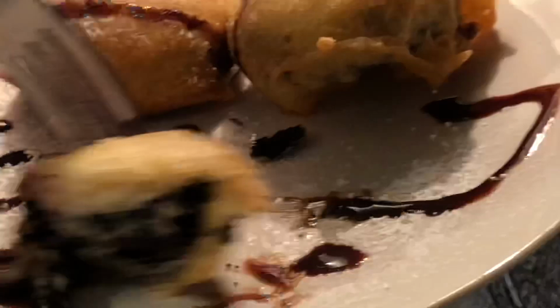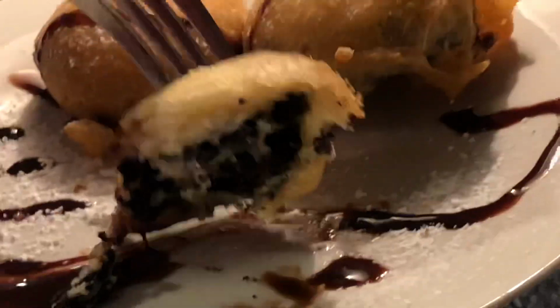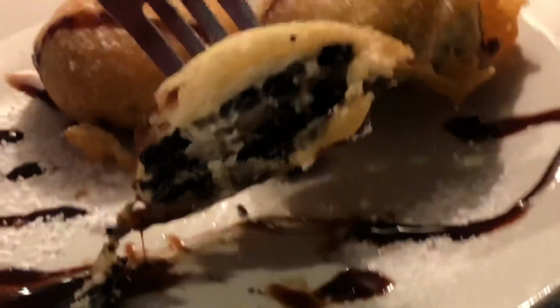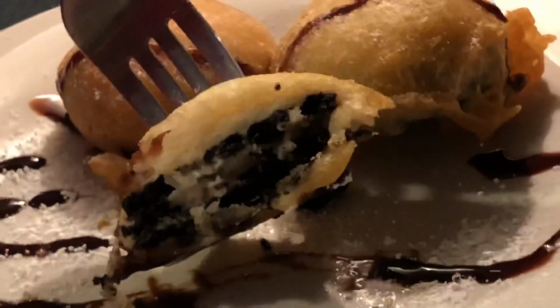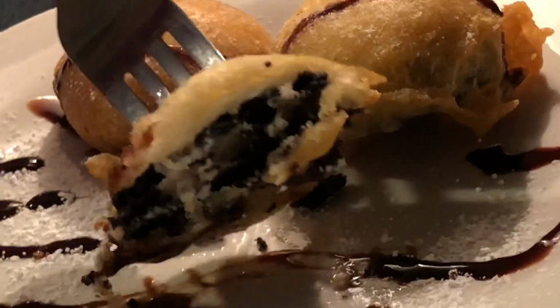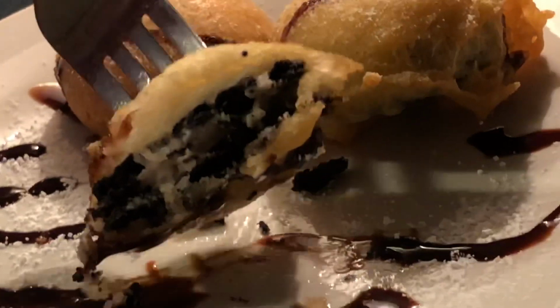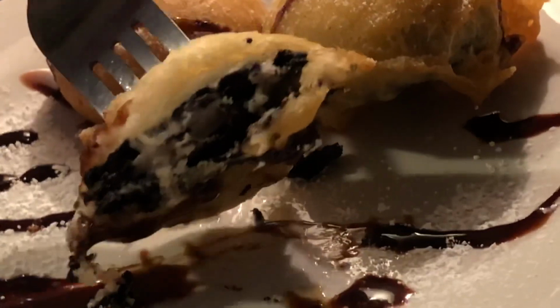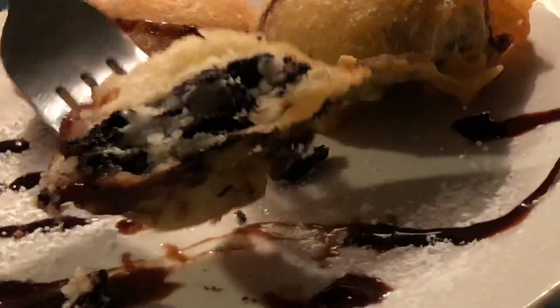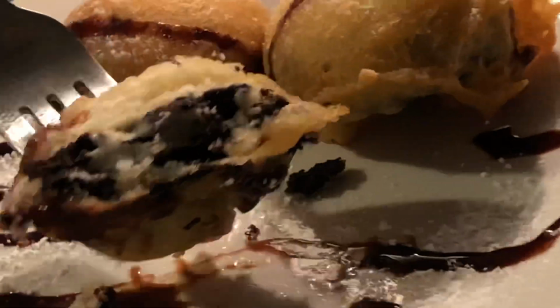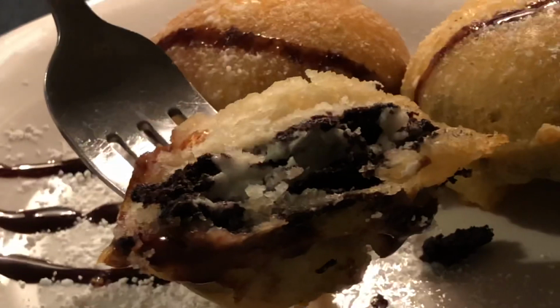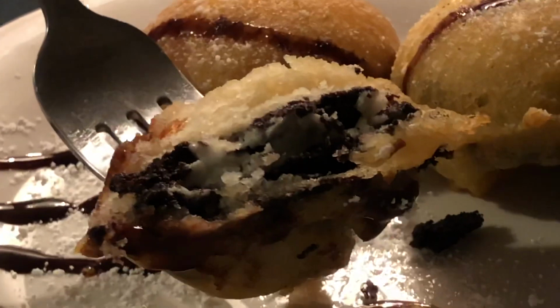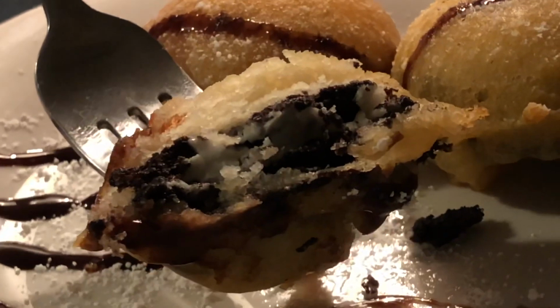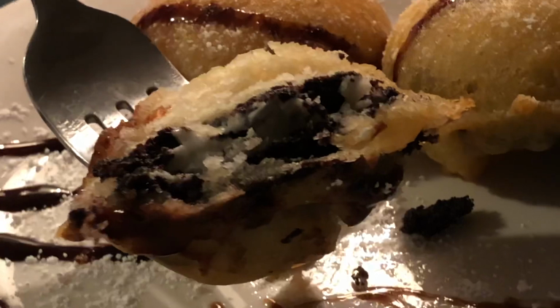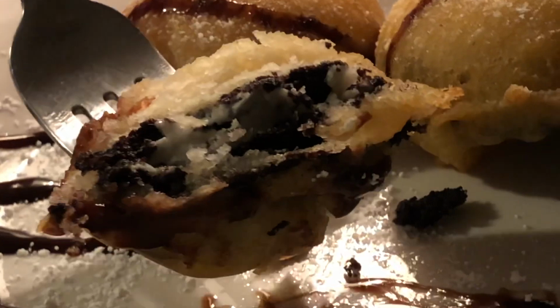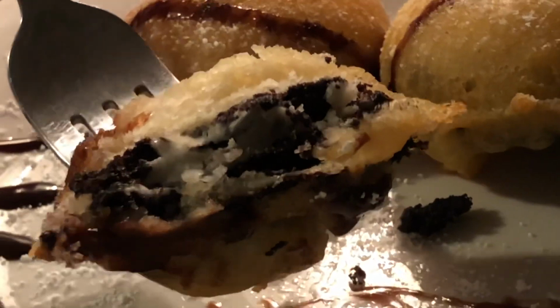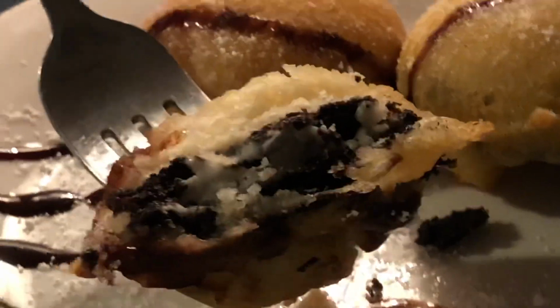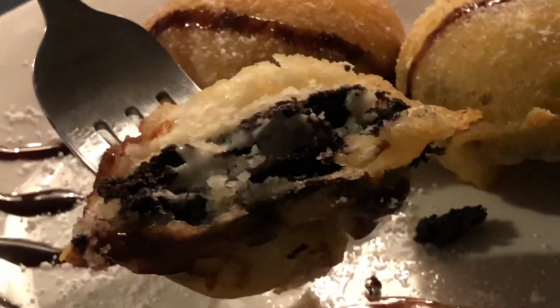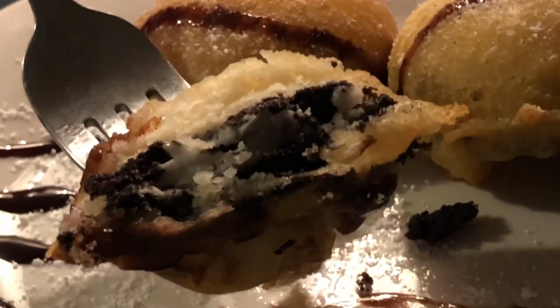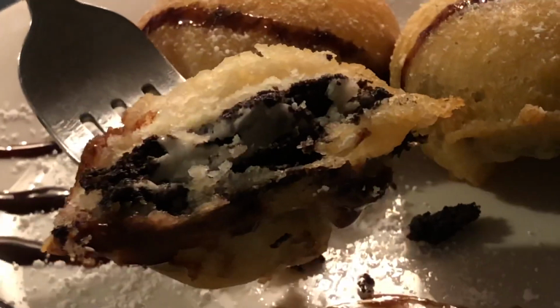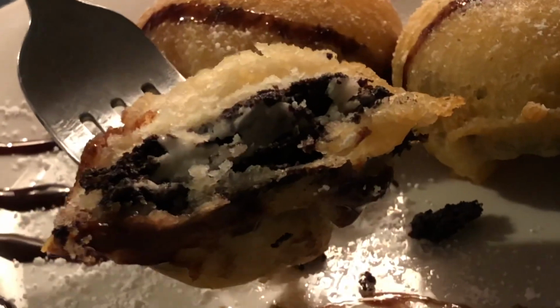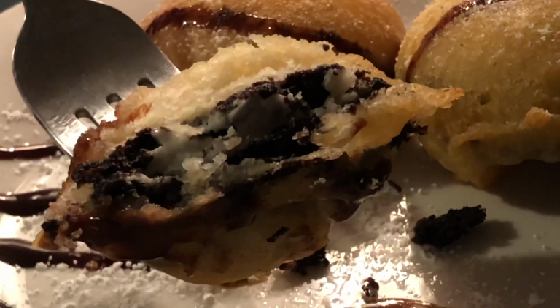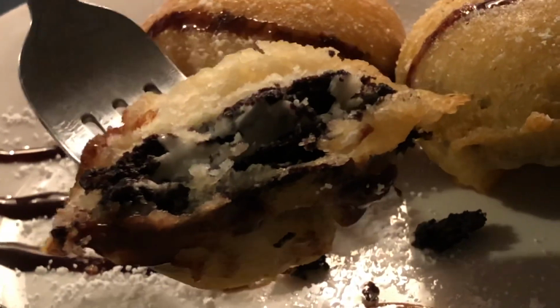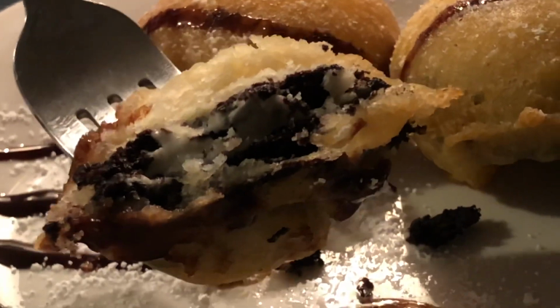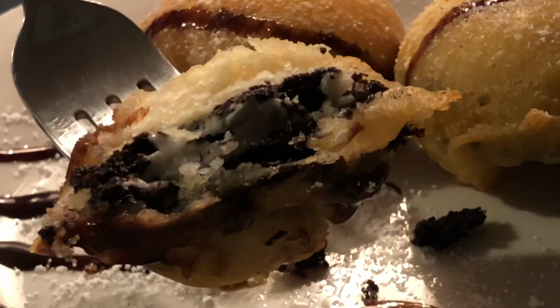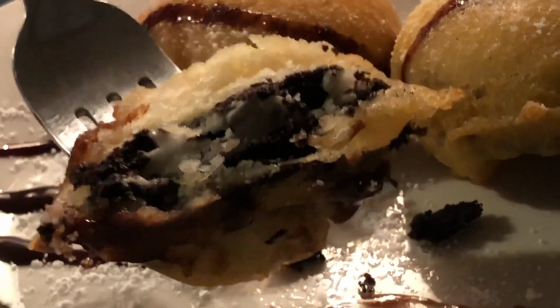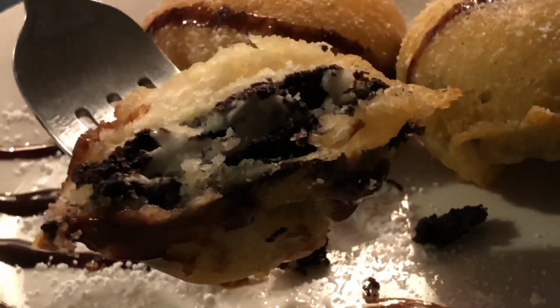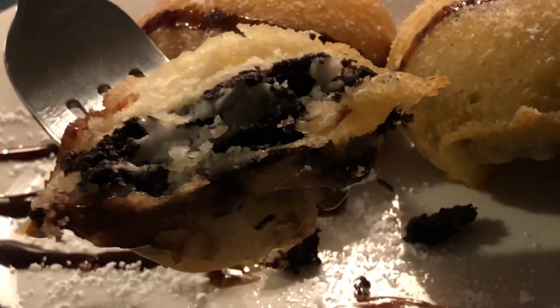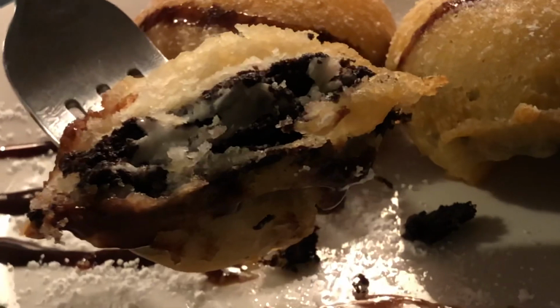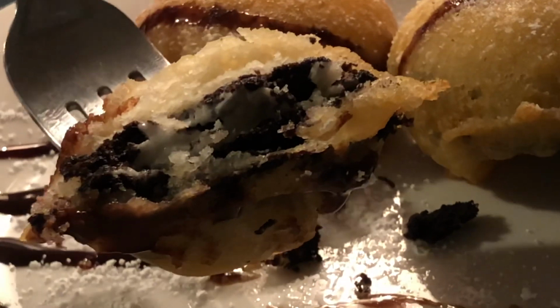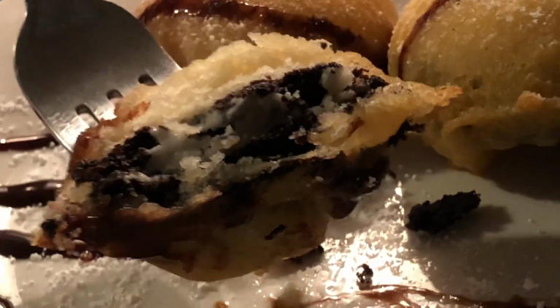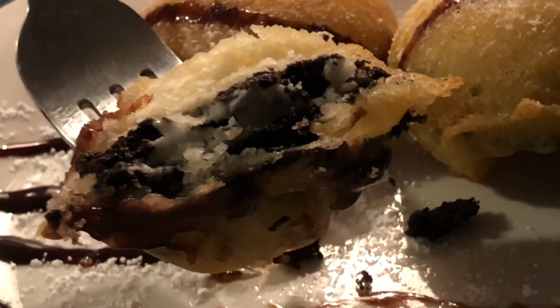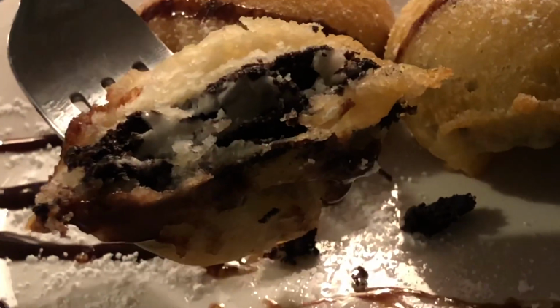I like to eat these while they're still warm — so good! Thank you so much for watching. Please like and subscribe, share if you'd like to, and I'll see you next time.